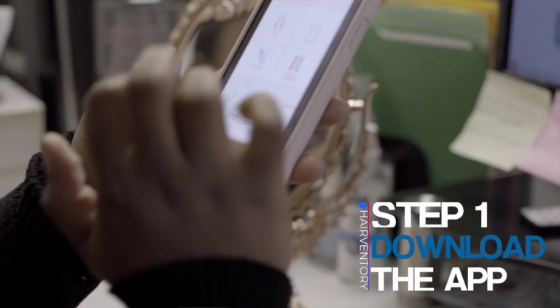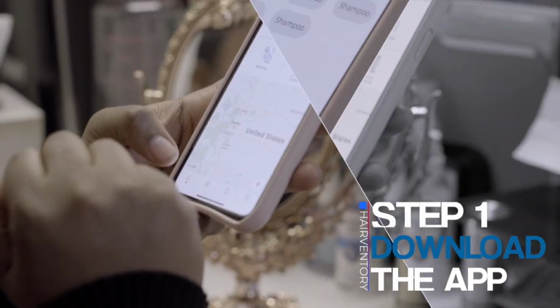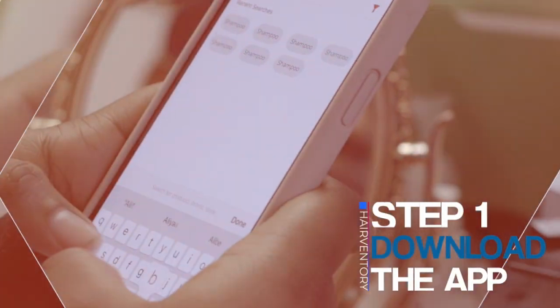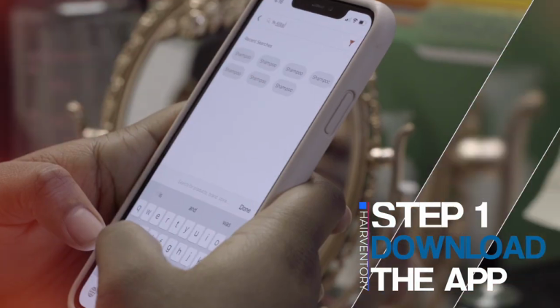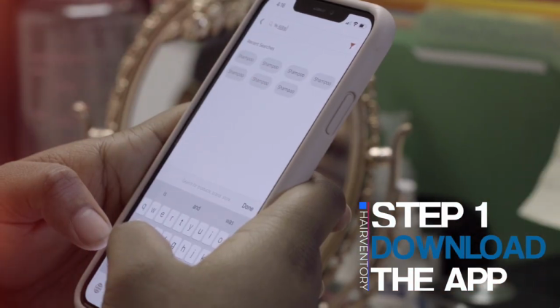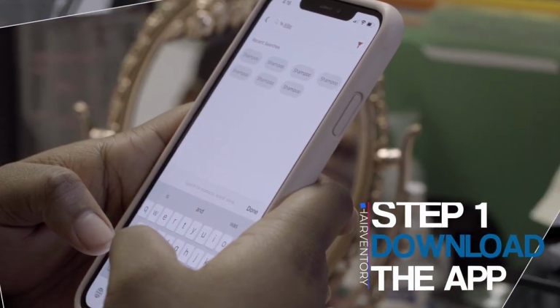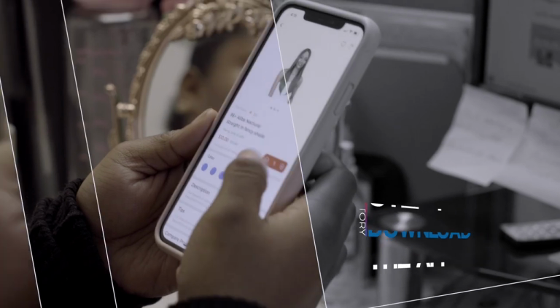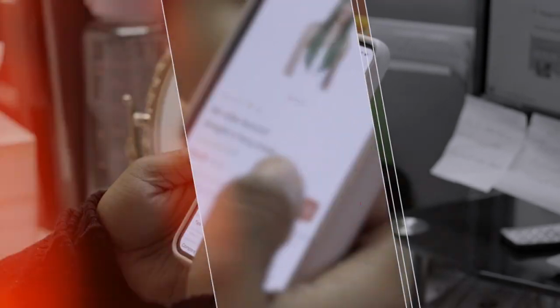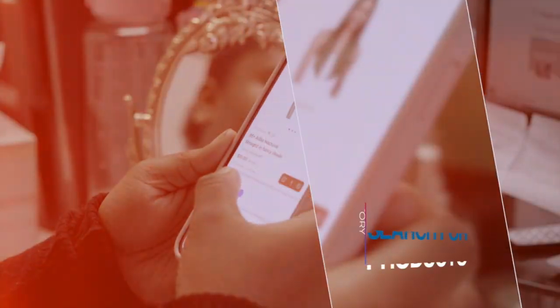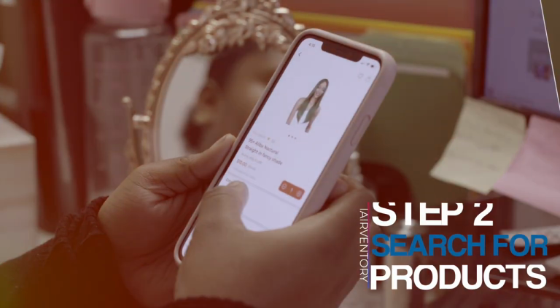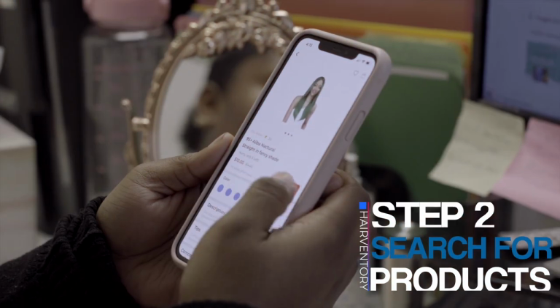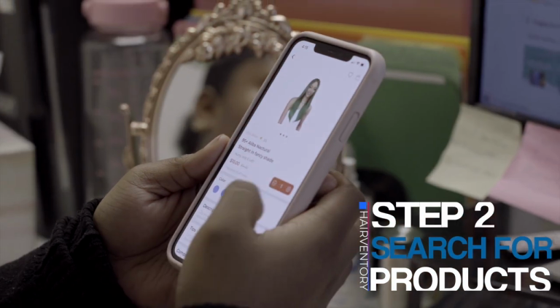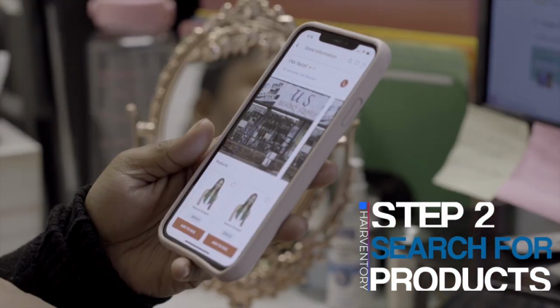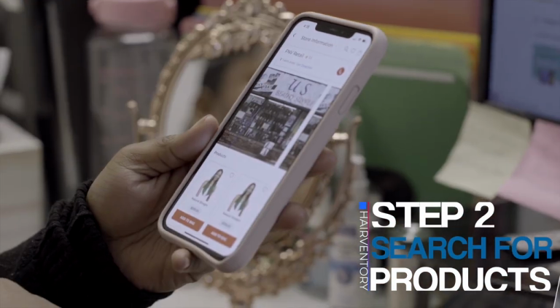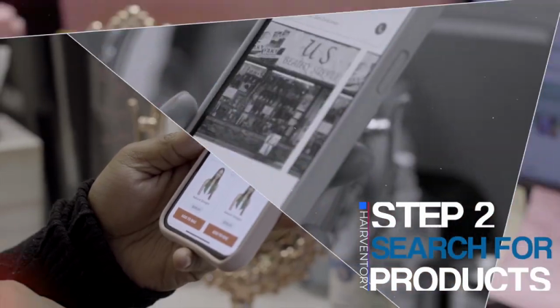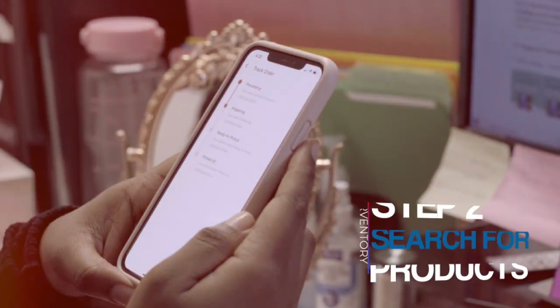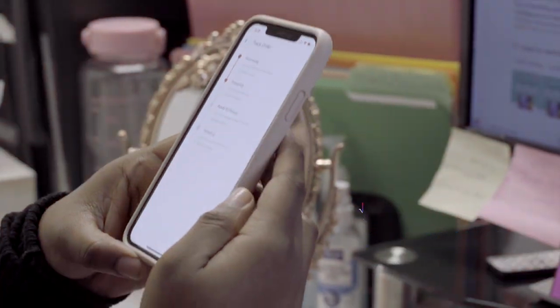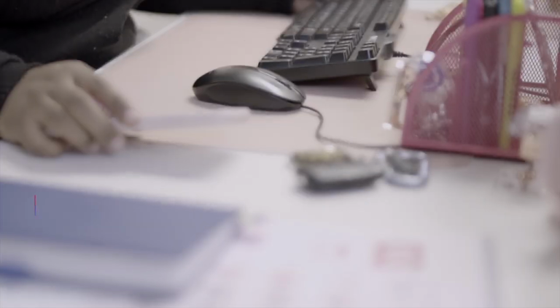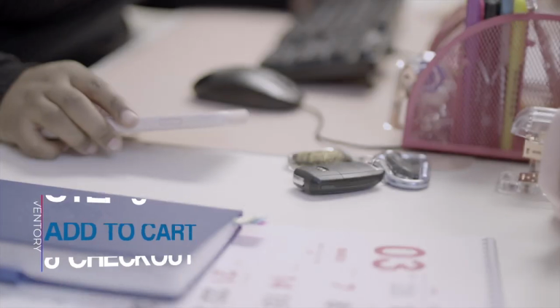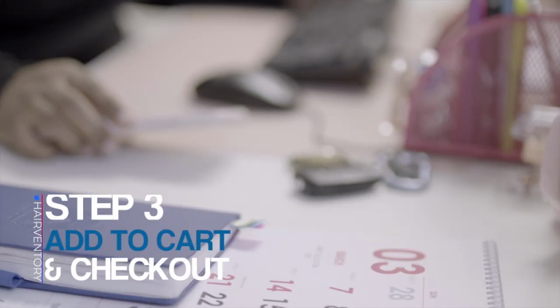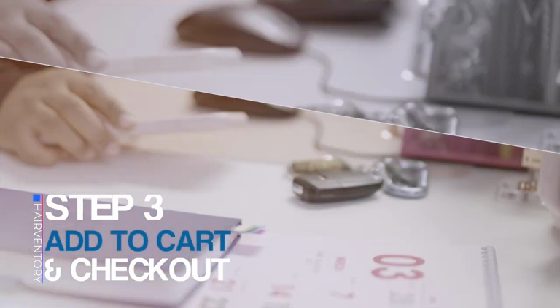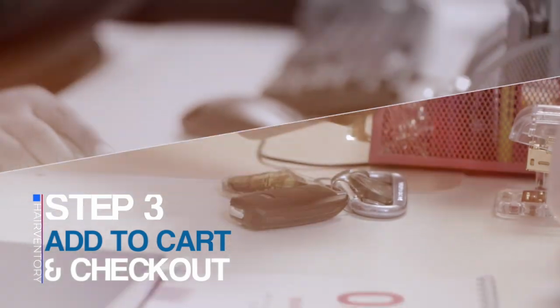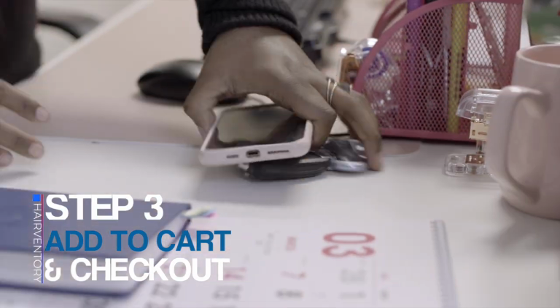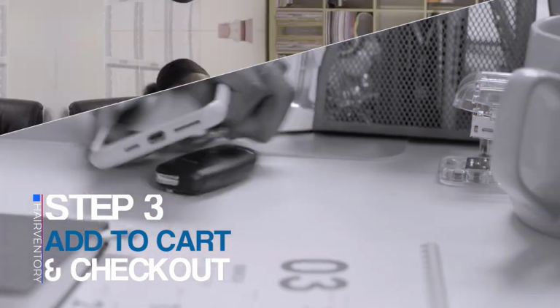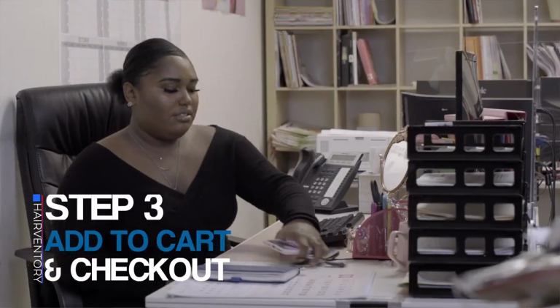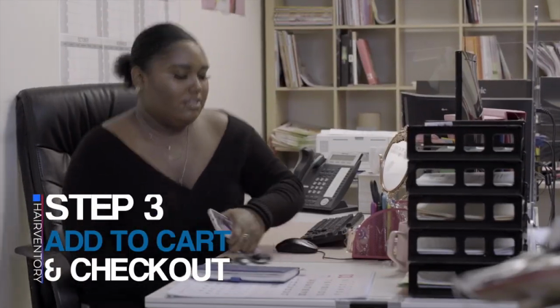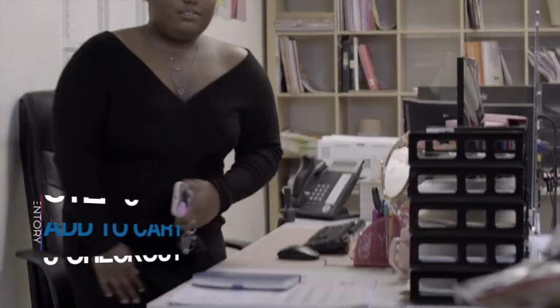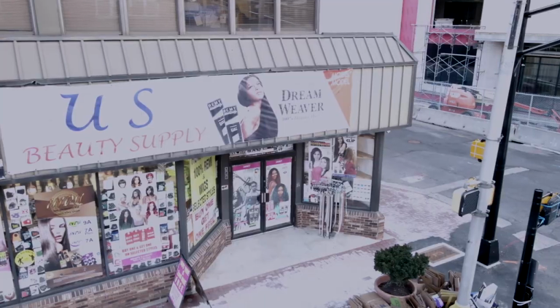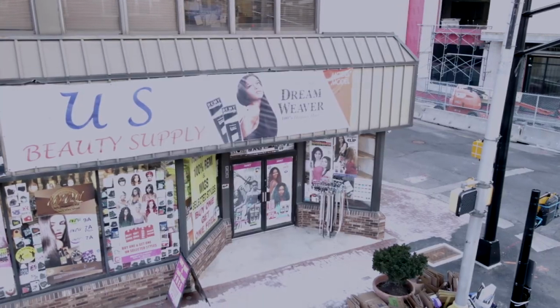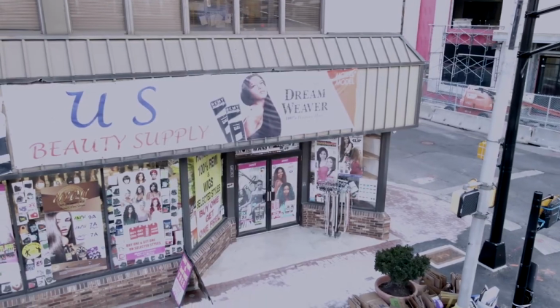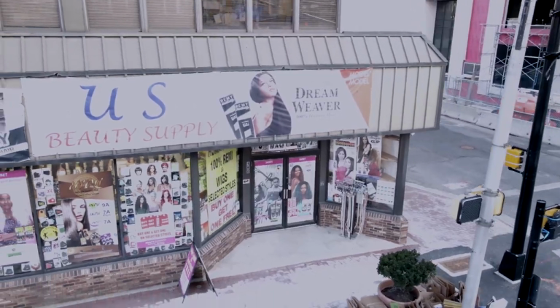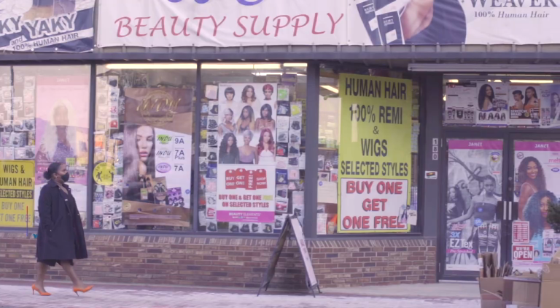Save your precious time by browsing on the app and ordering for store pickup. Your order will be ready in two hours or less. Find the hottest hair trends.